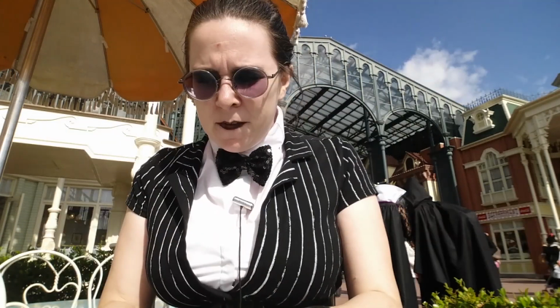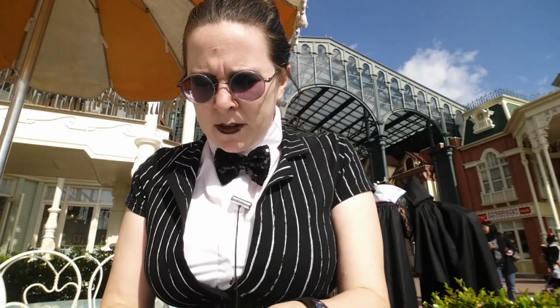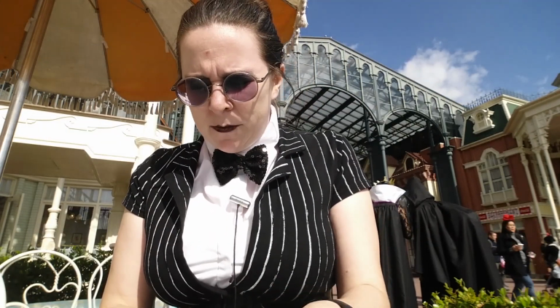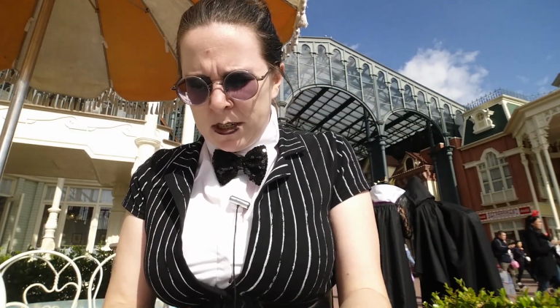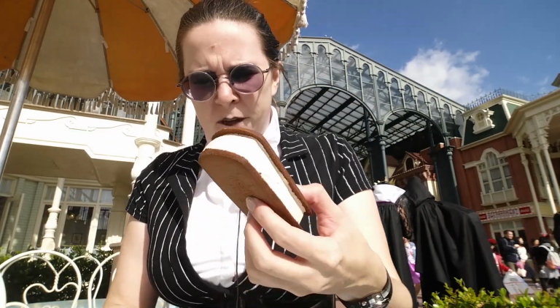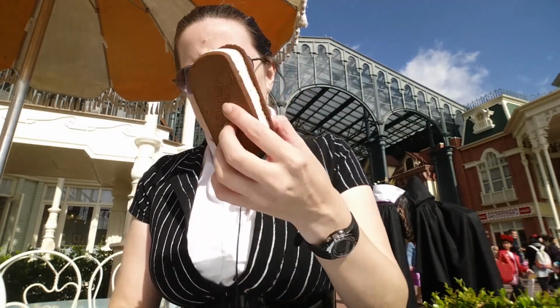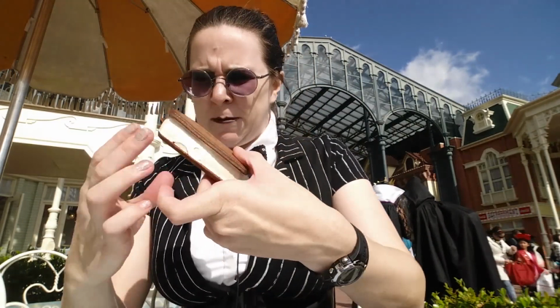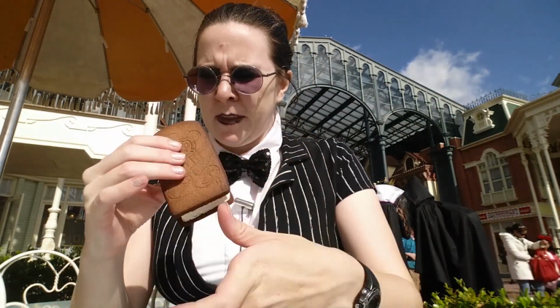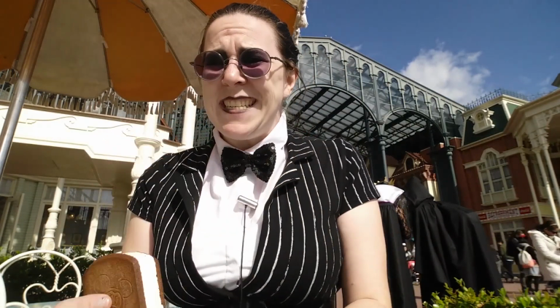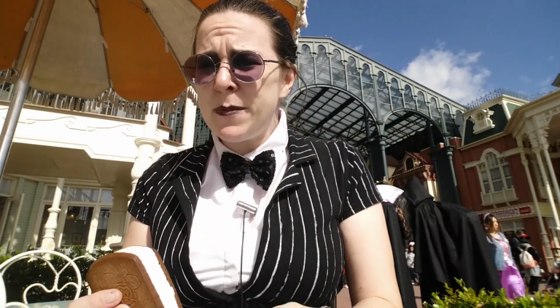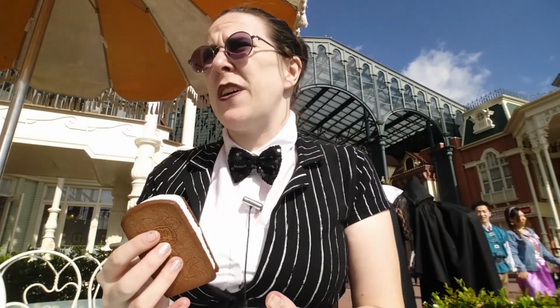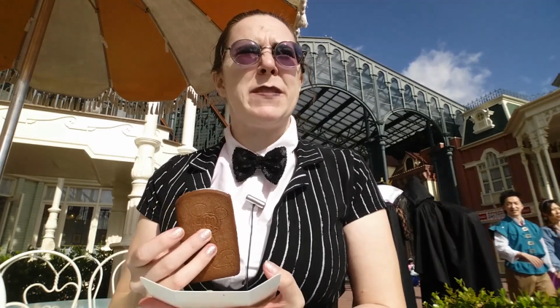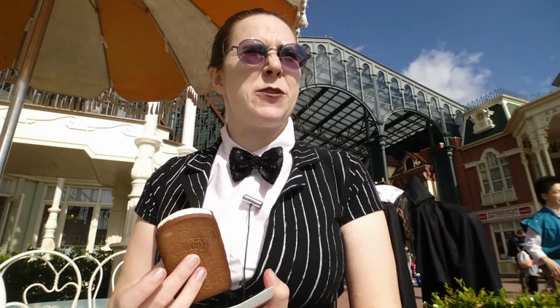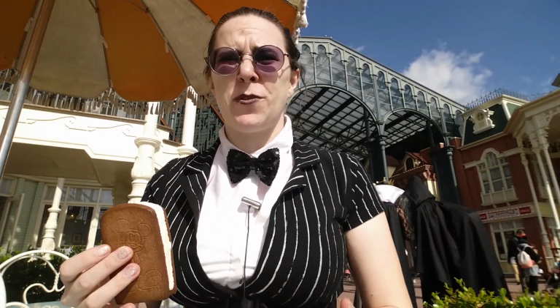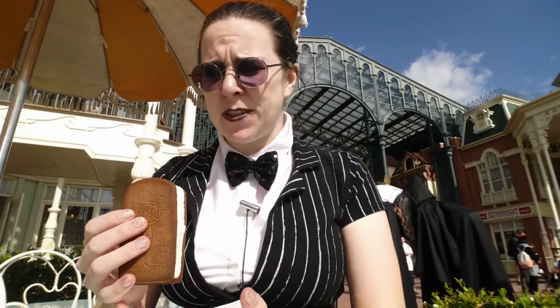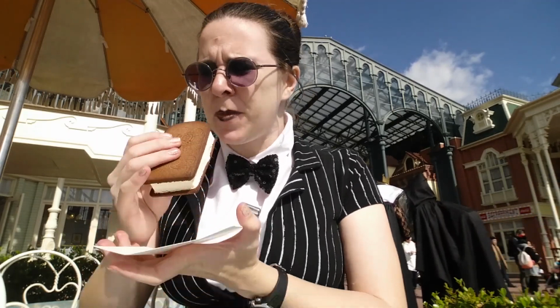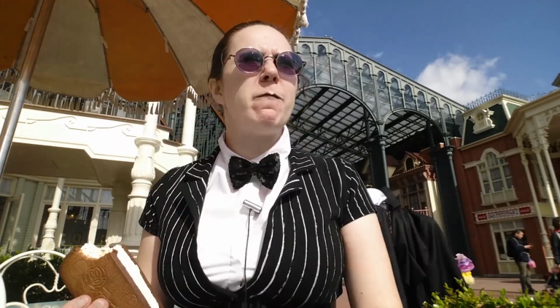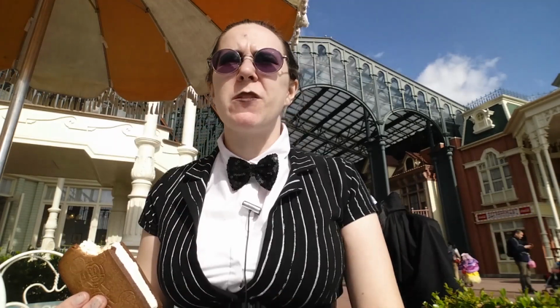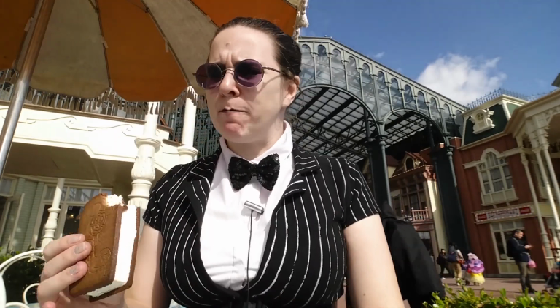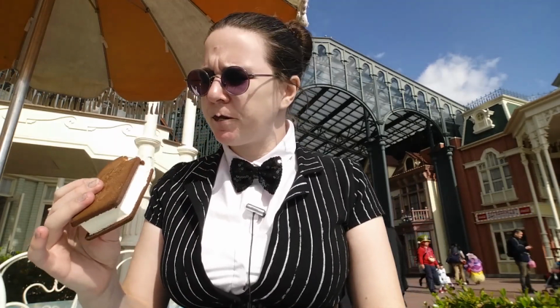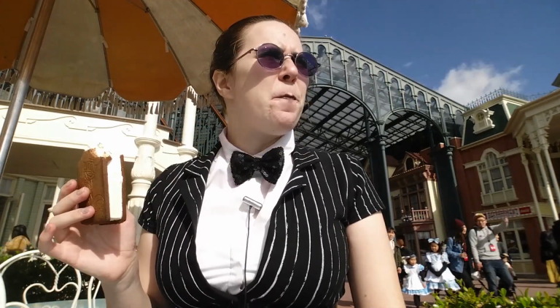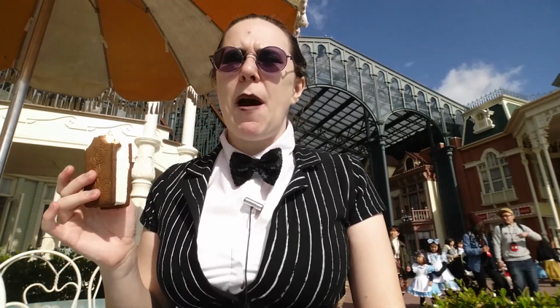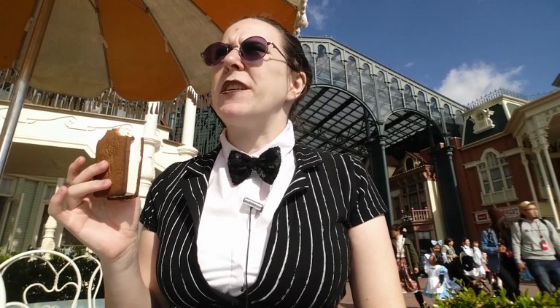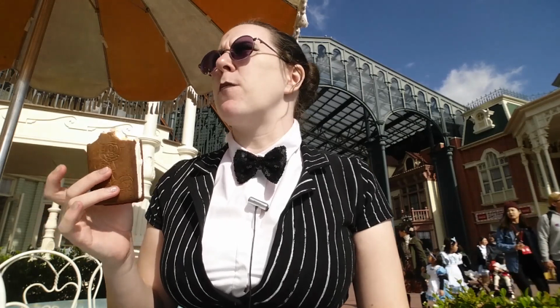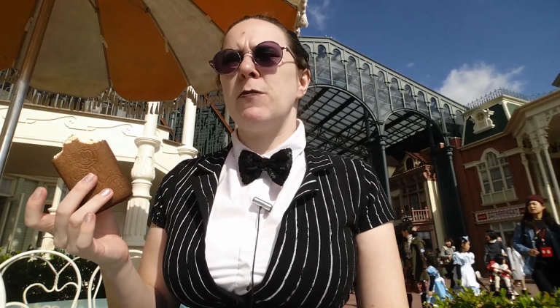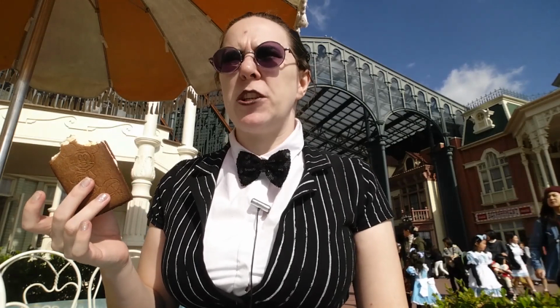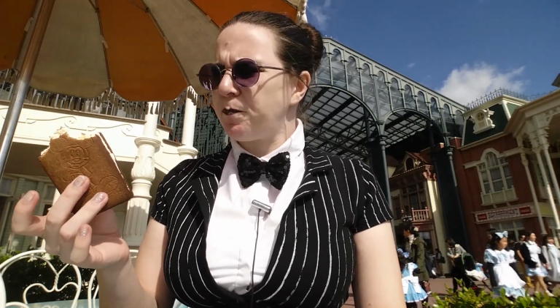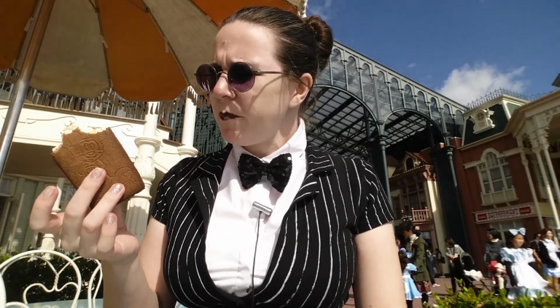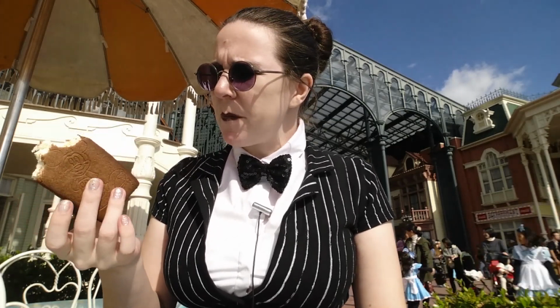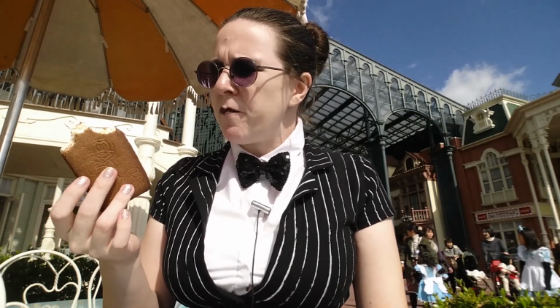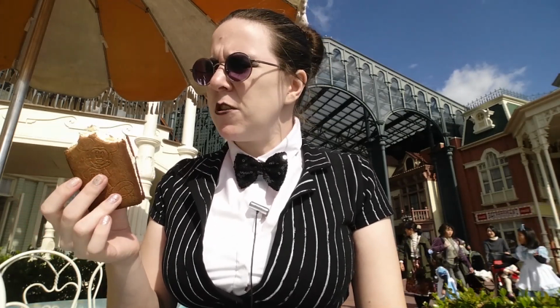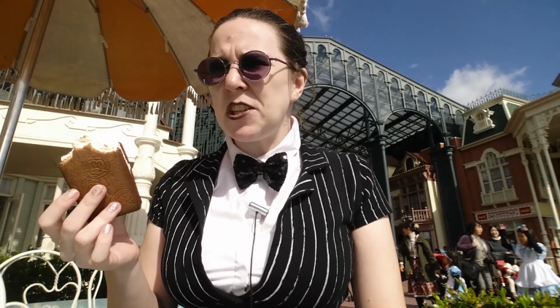Now for the ice cream sandwich, before it melts. Tiramisu ice cream sandwich, which sounds really interesting. It's not bad. It's about what you would expect from an ice cream sandwich. Nothing too jazzy.